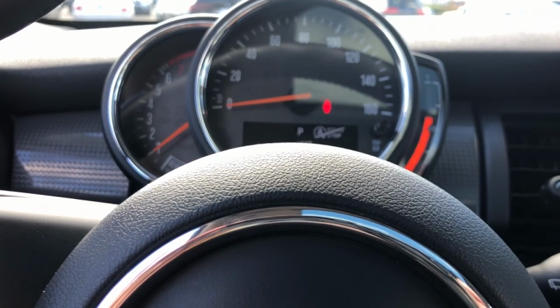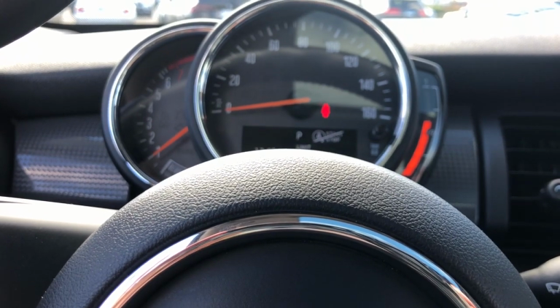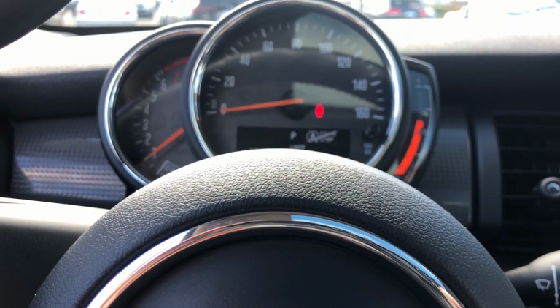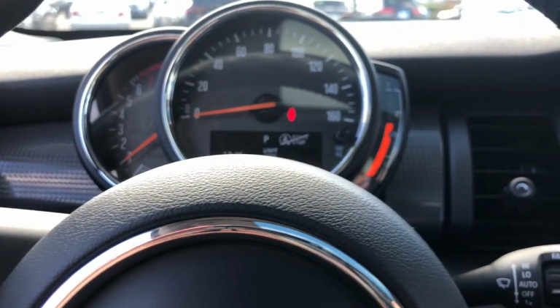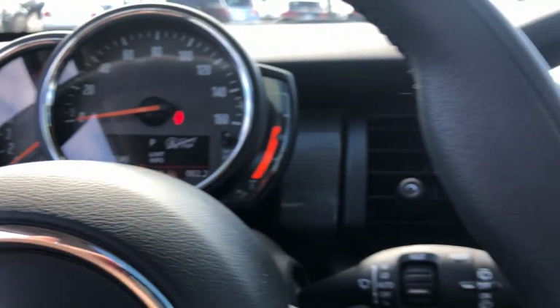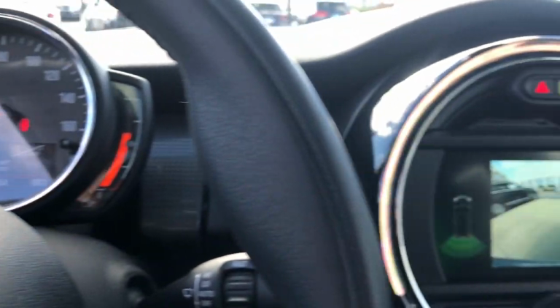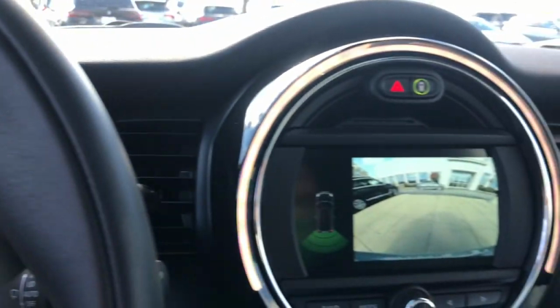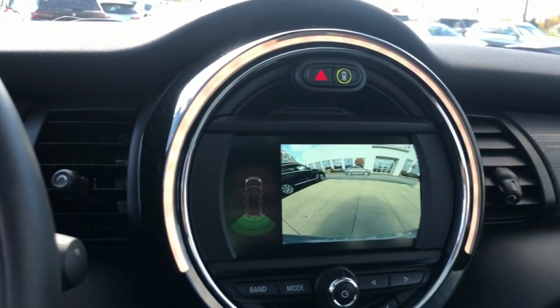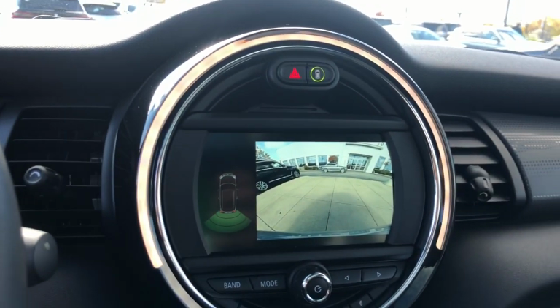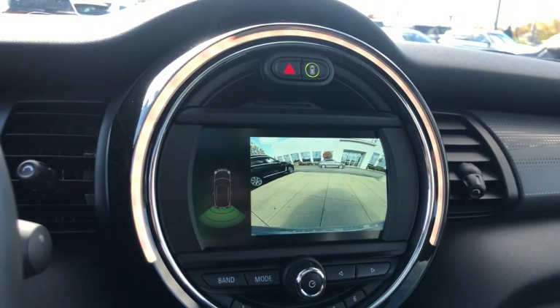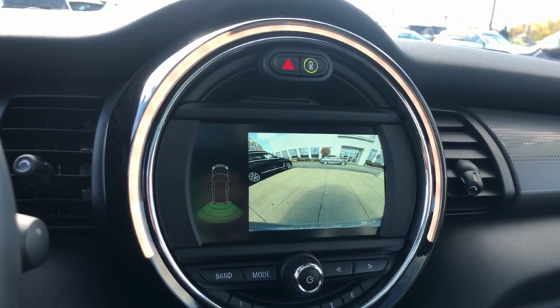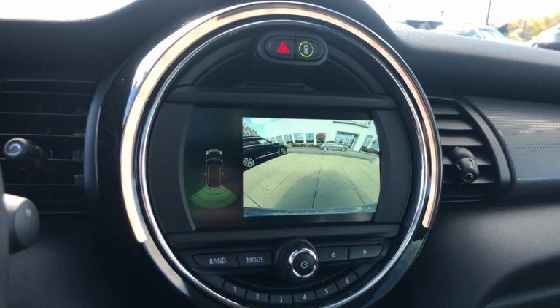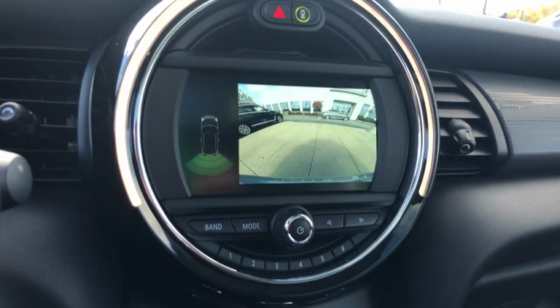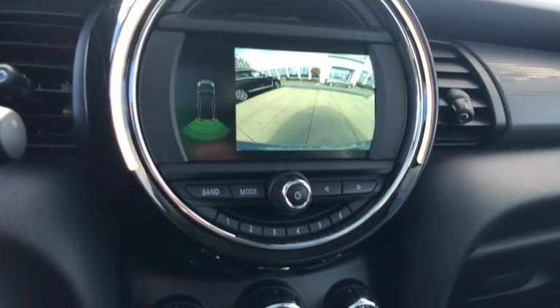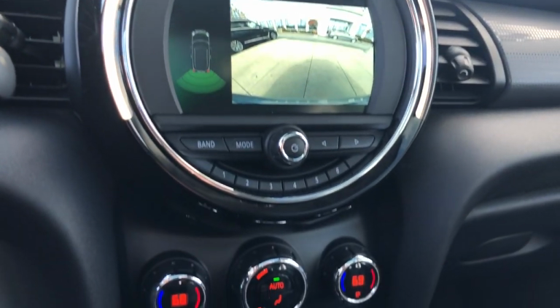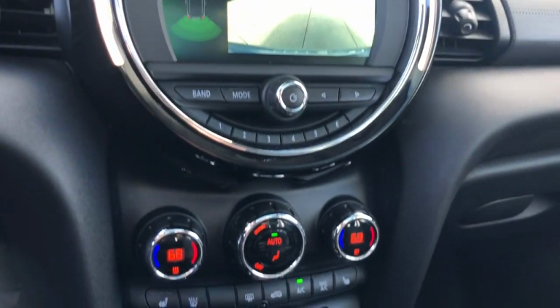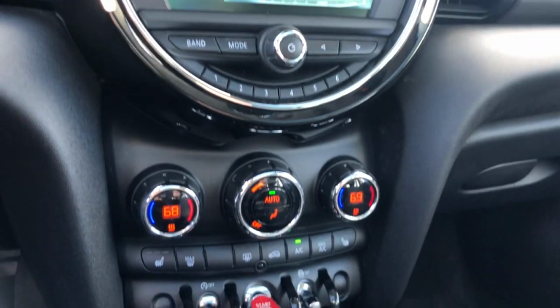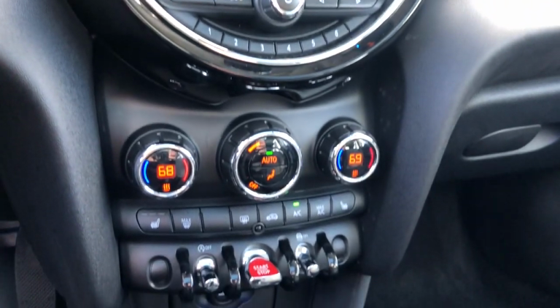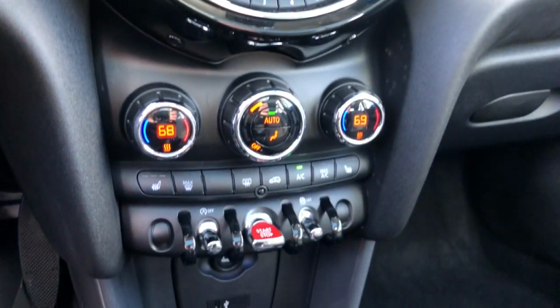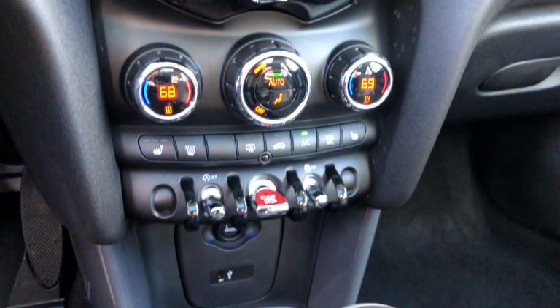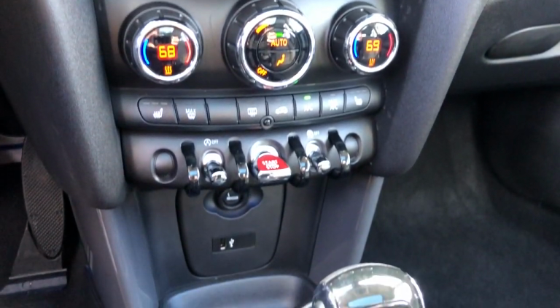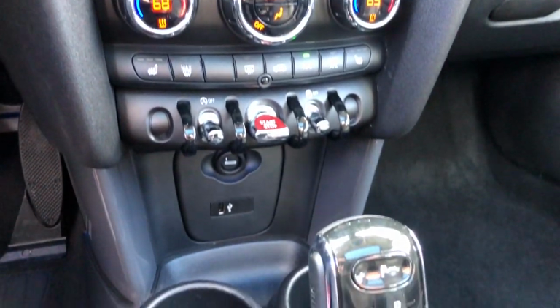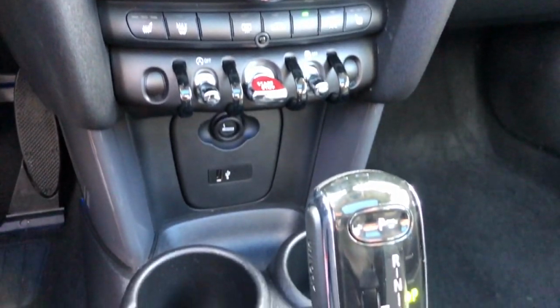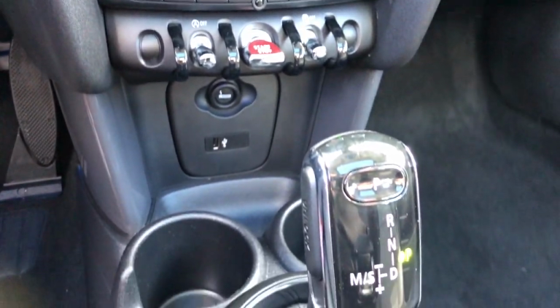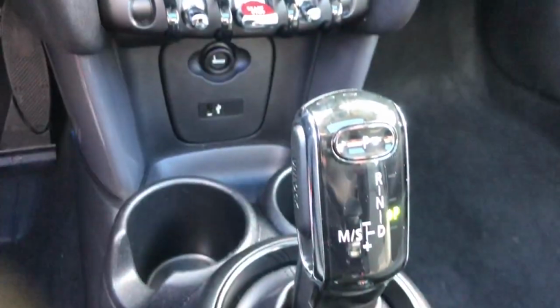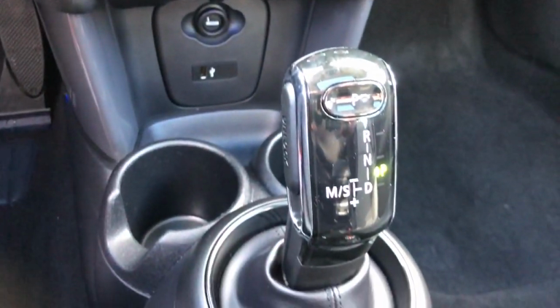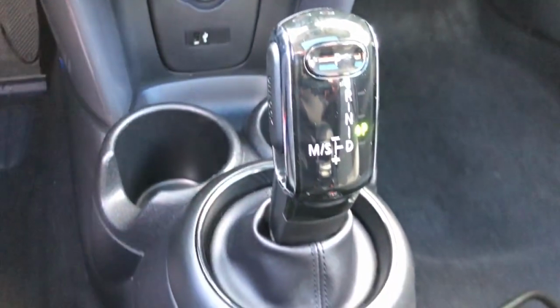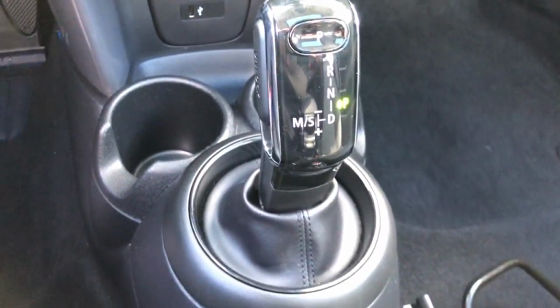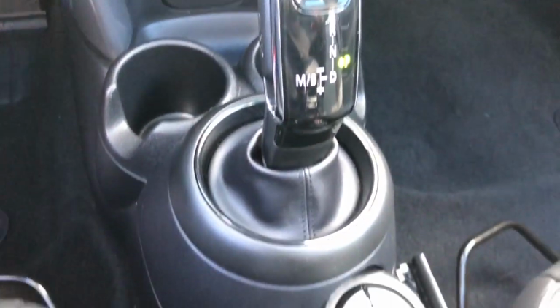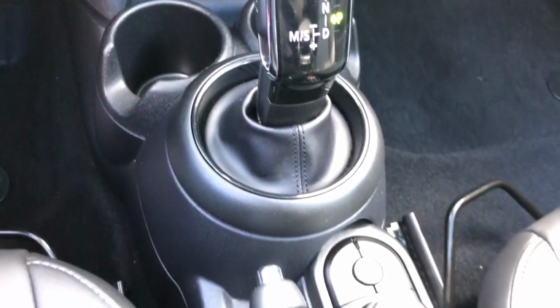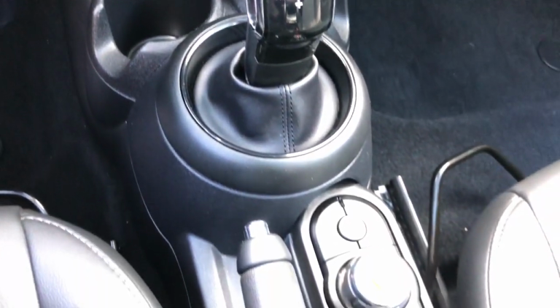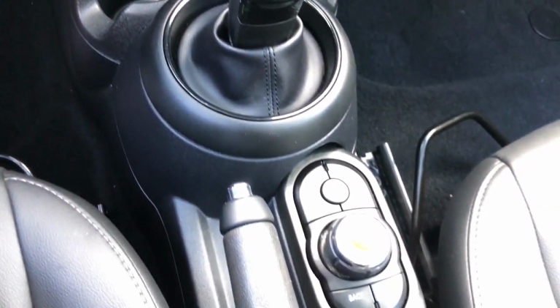Electronic stability control, aluminum wheels, heated front seat, rain sensing wipers, leather steering wheel, rear spoiler, intermittent wipers.